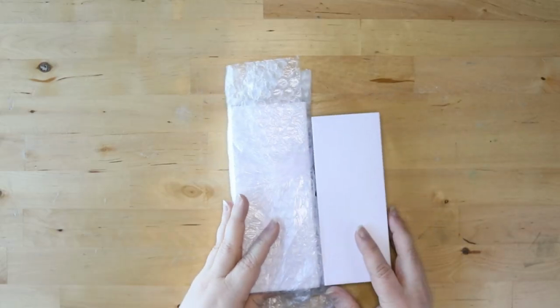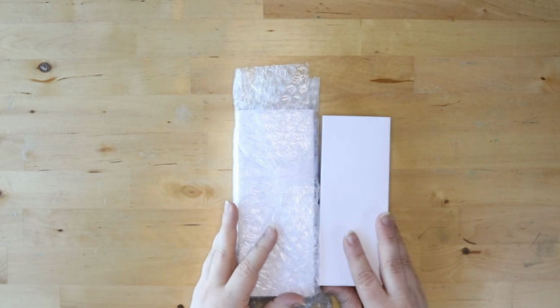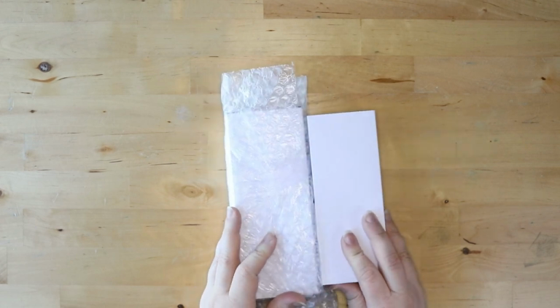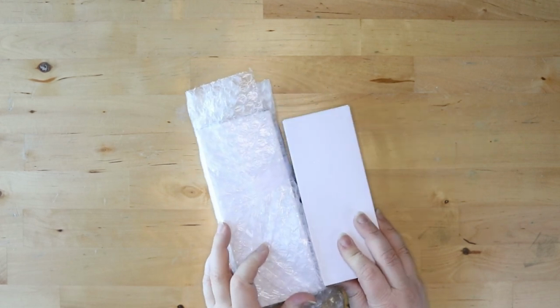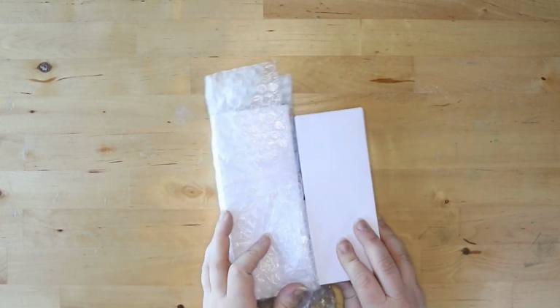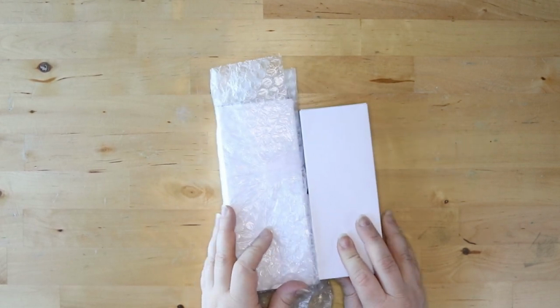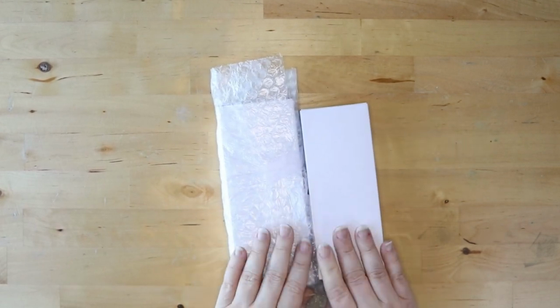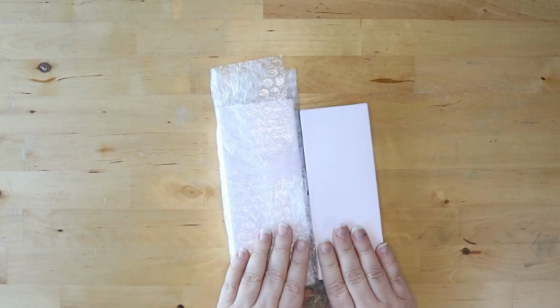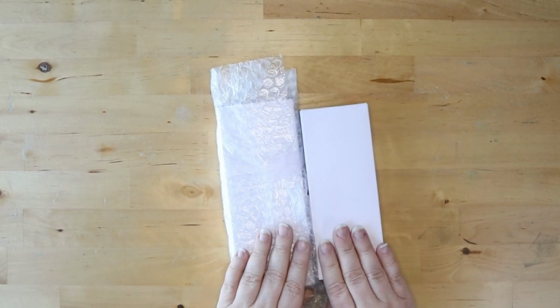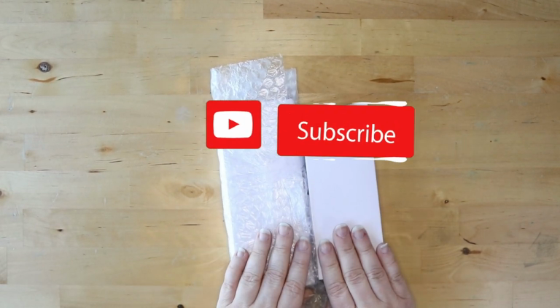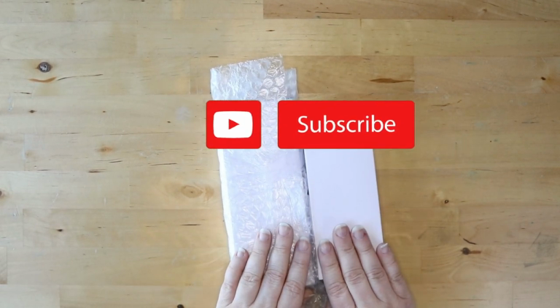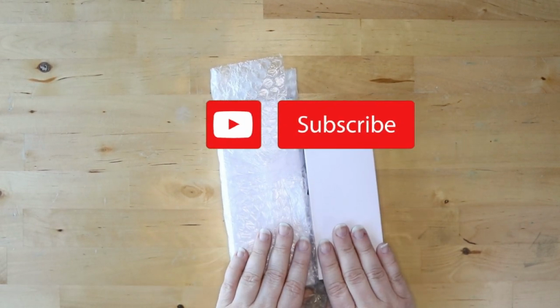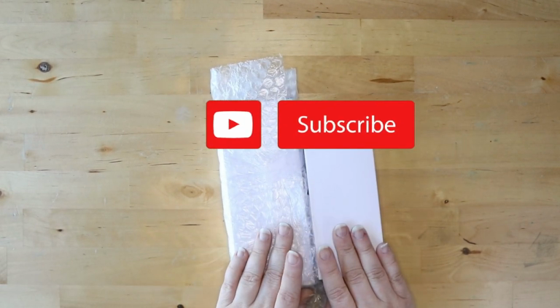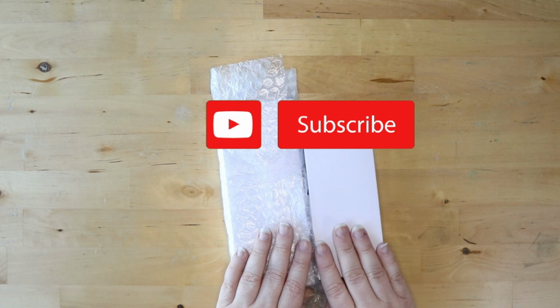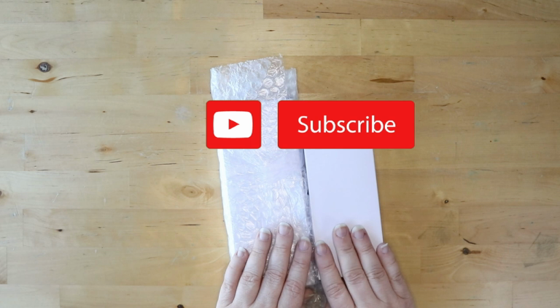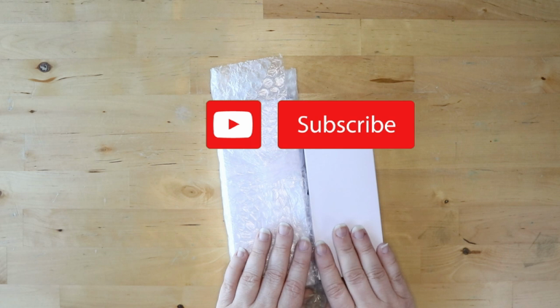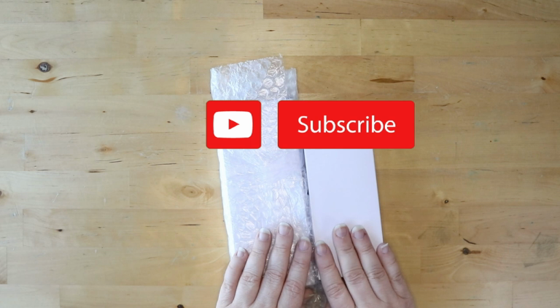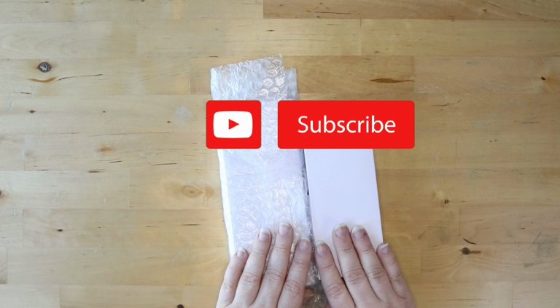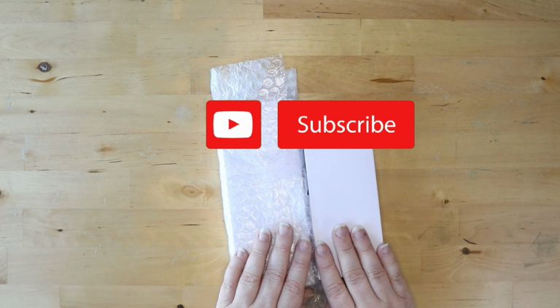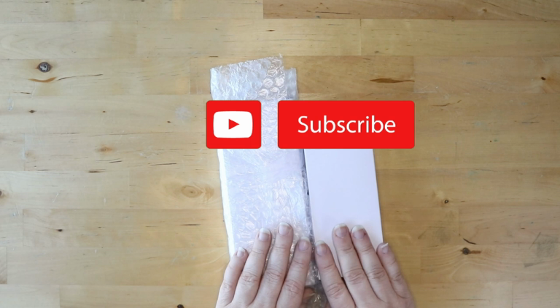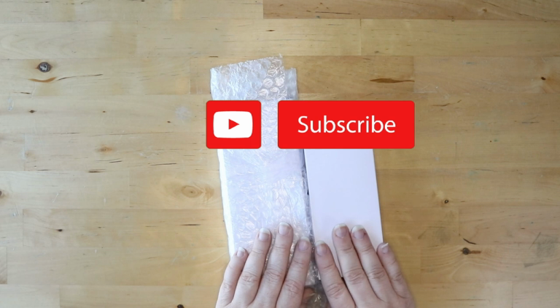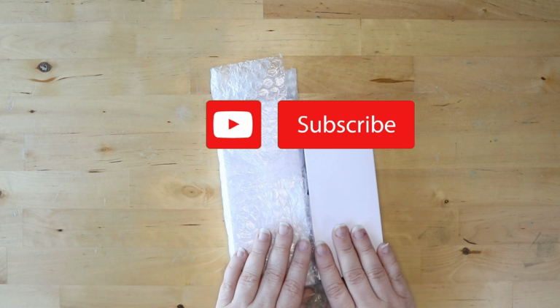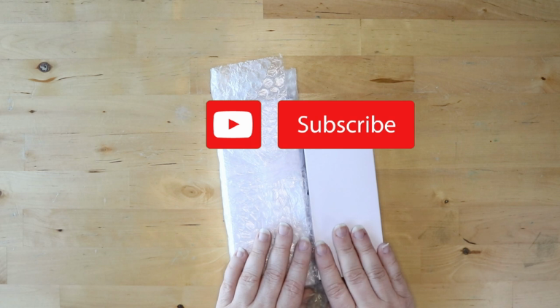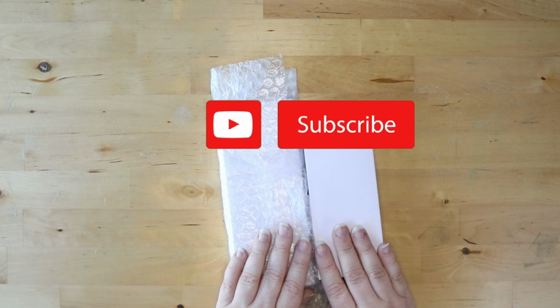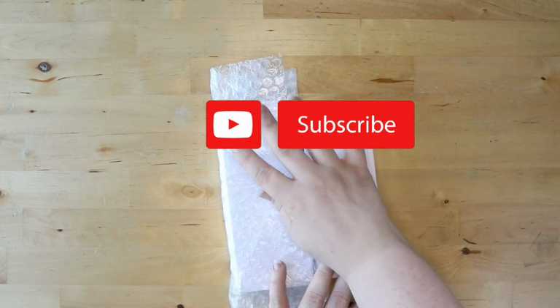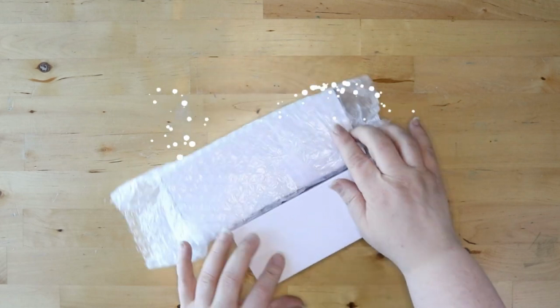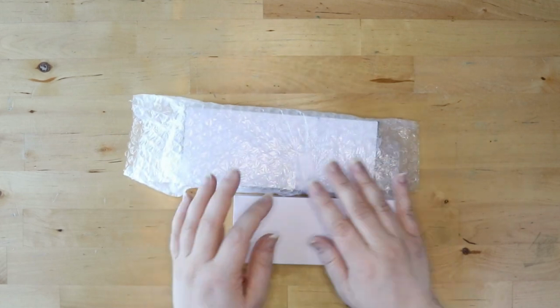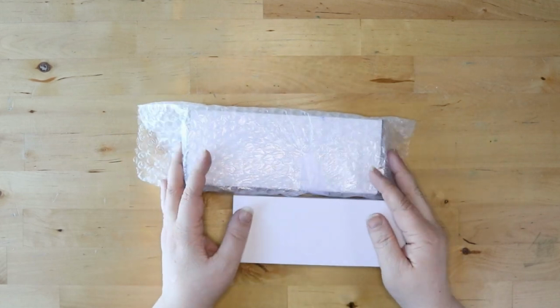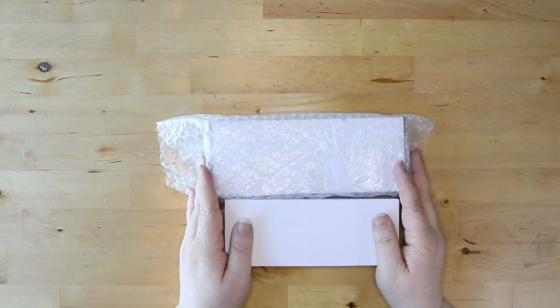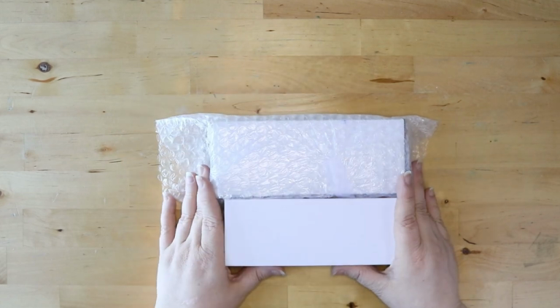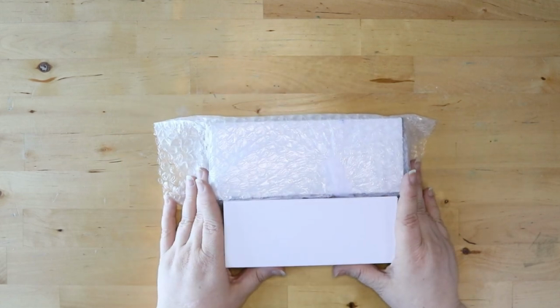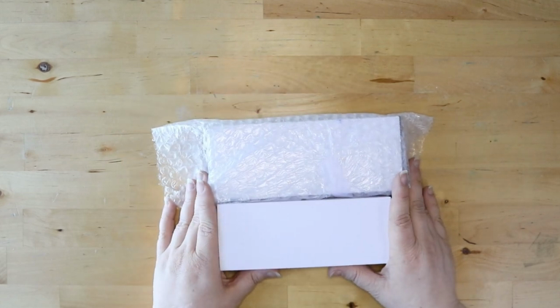Welcome back, all you lovely people. It is so good to have you here. If you are new here, welcome! Be sure to hit that subscribe button and join the family. Today I am doing an unboxing of these — not one, but two new fountain pens.